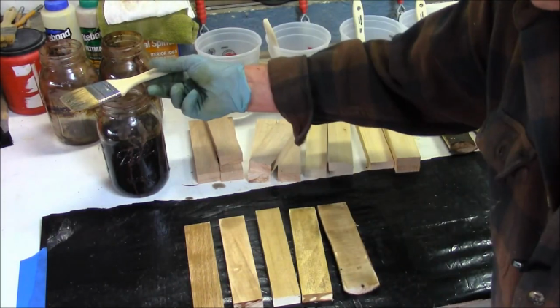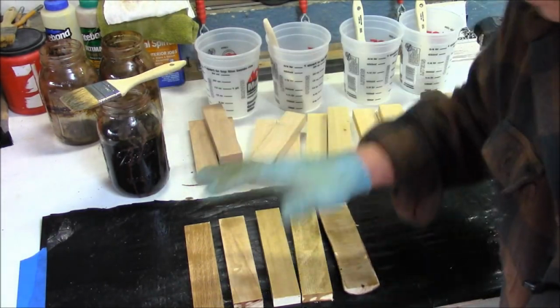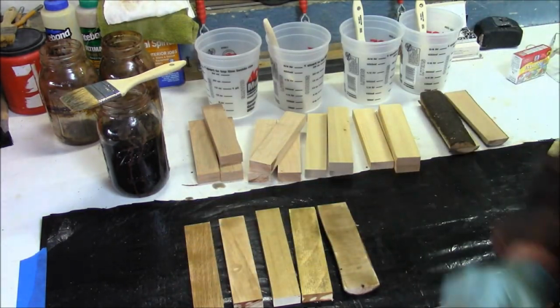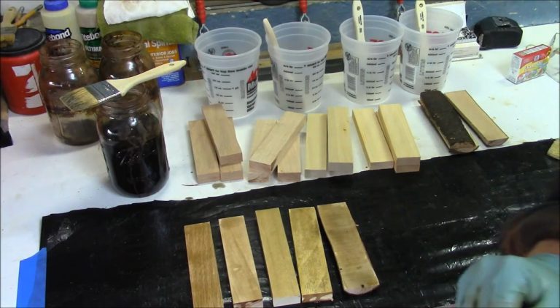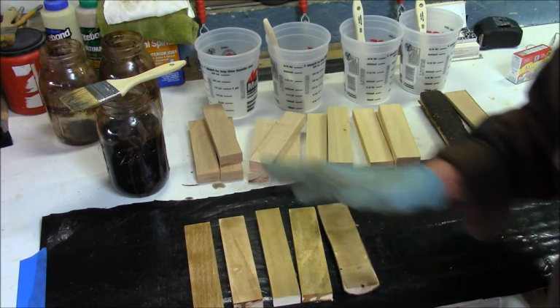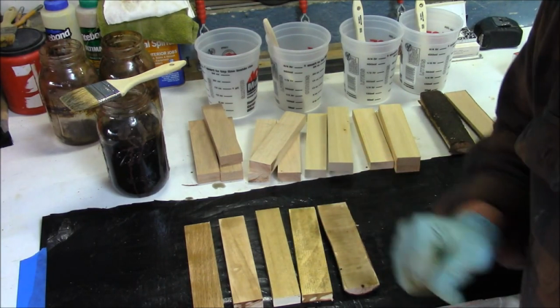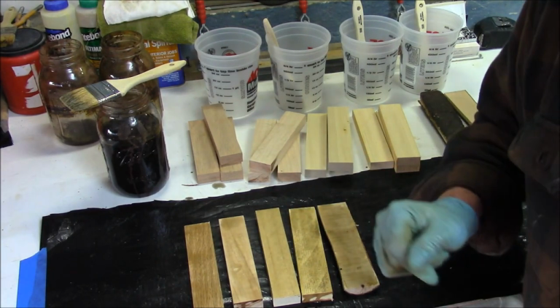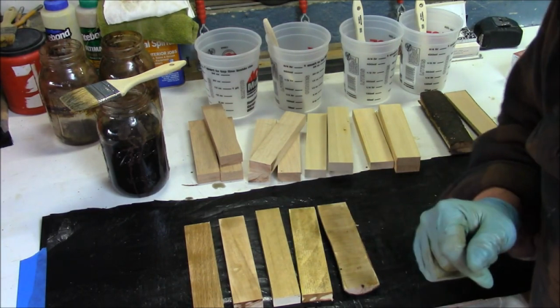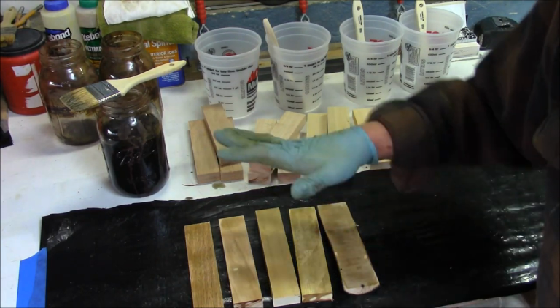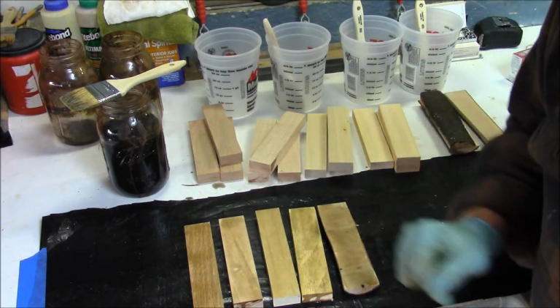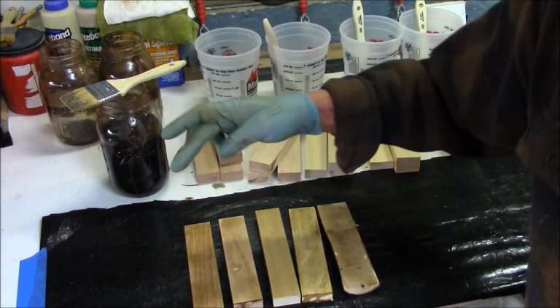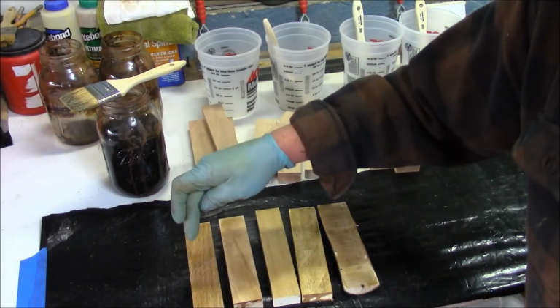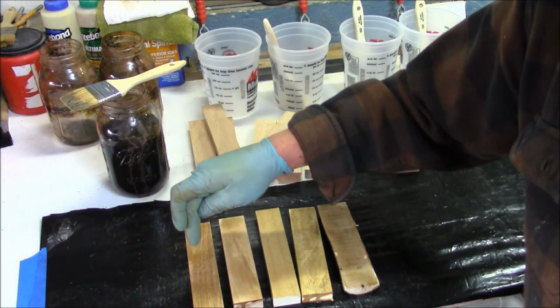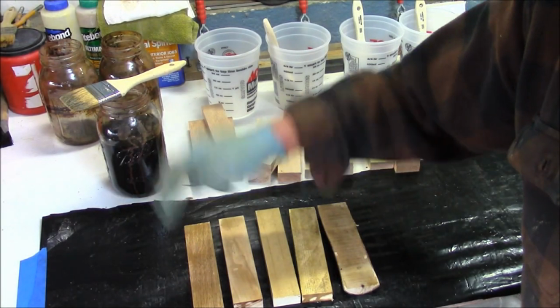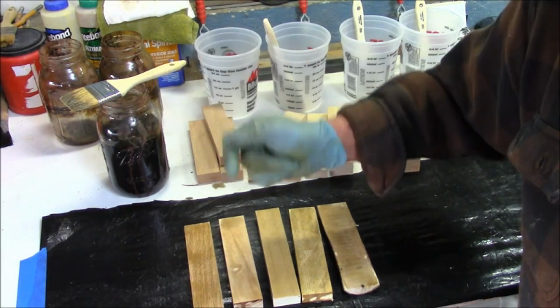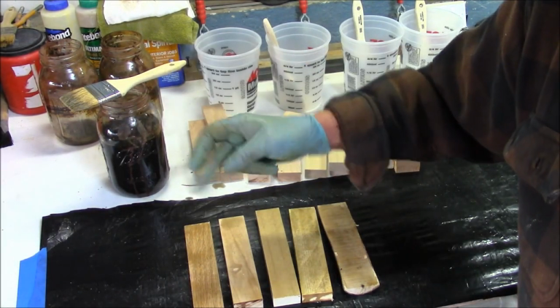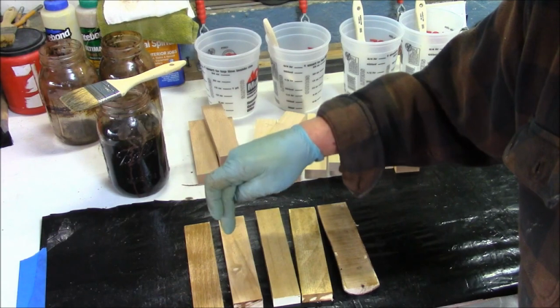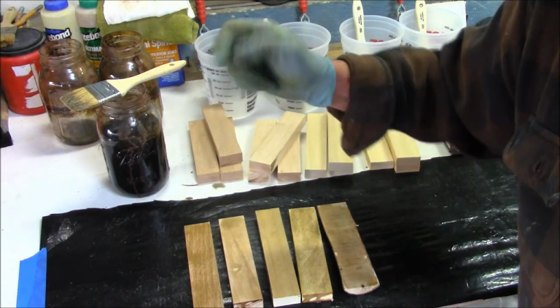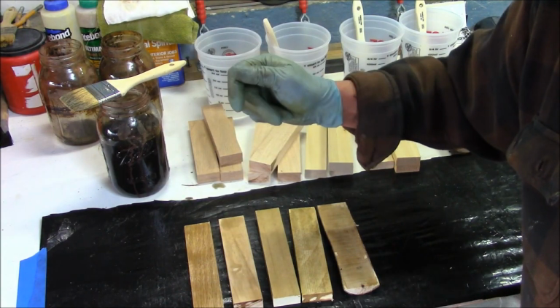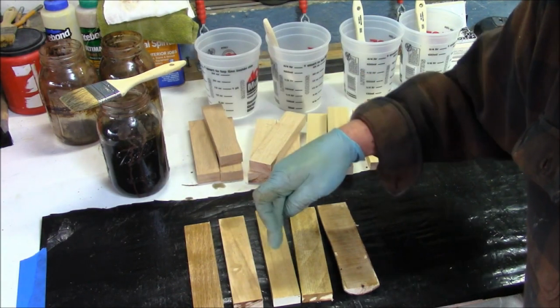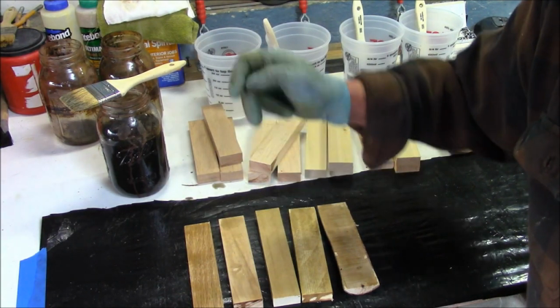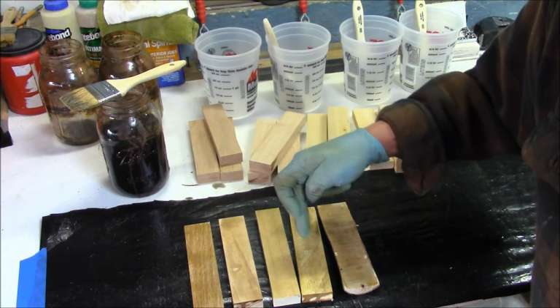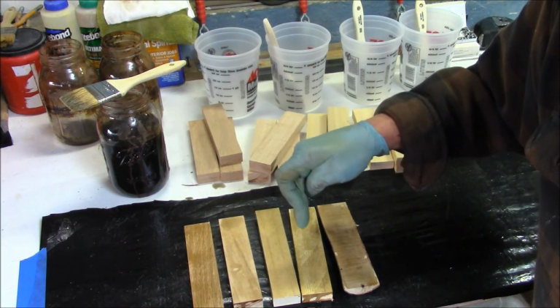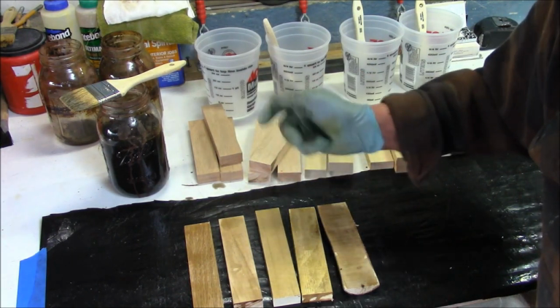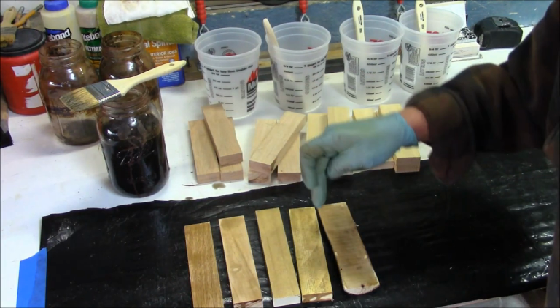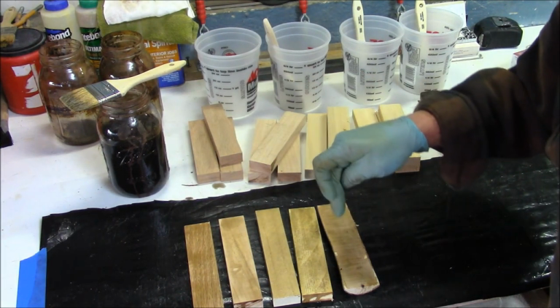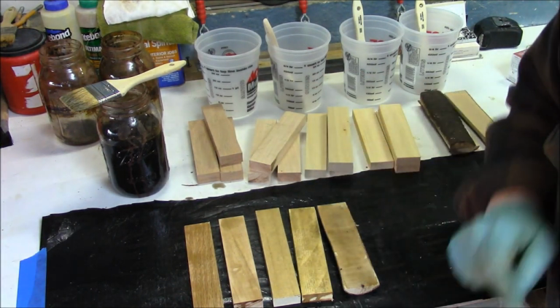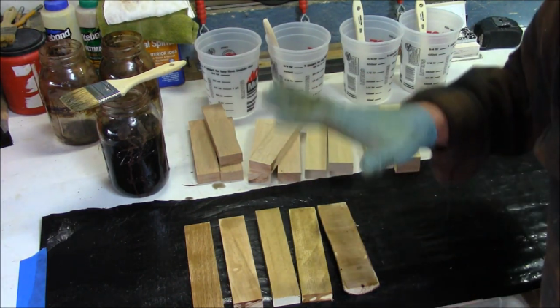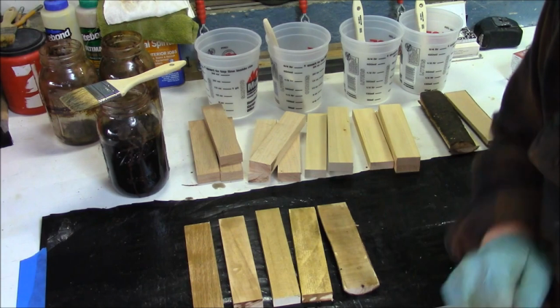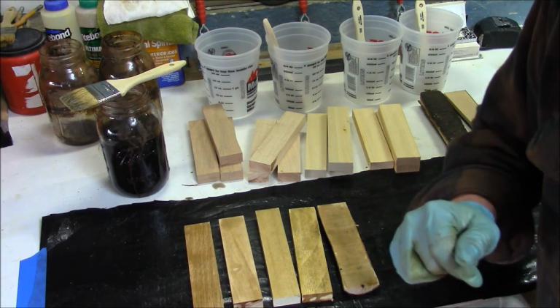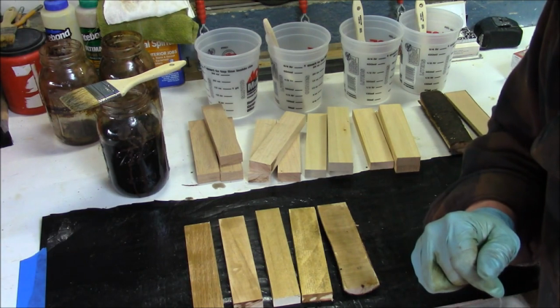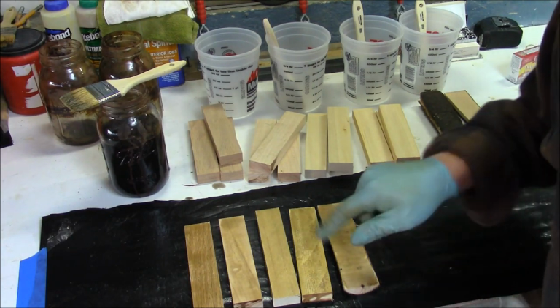We're going to let that sit for about half an hour, an hour at the most. Once again, that's oak, maple, poplar, pine, and birch. We're going to let that sit and we'll come back and take a look.